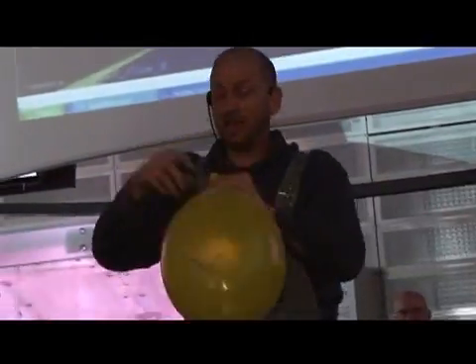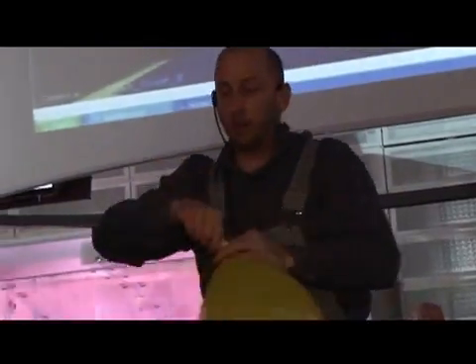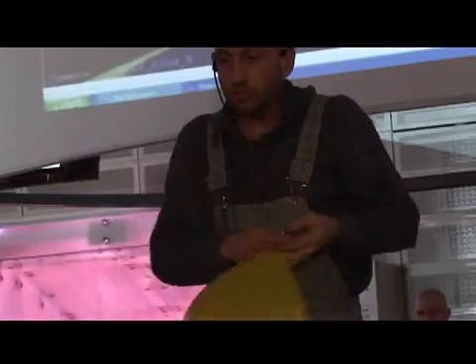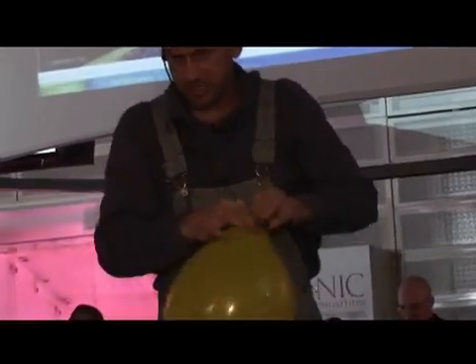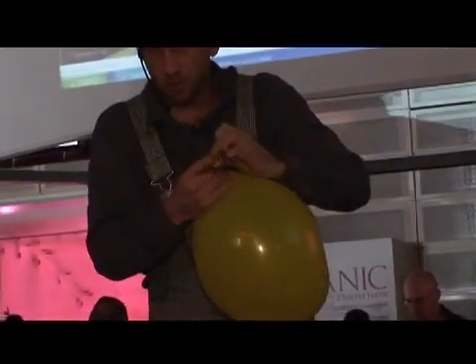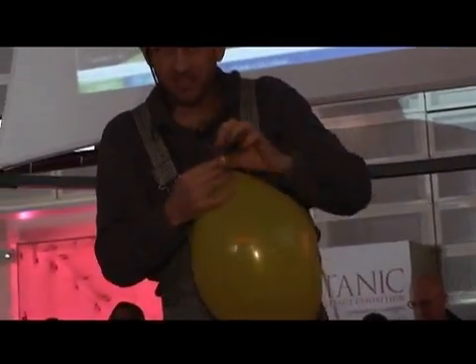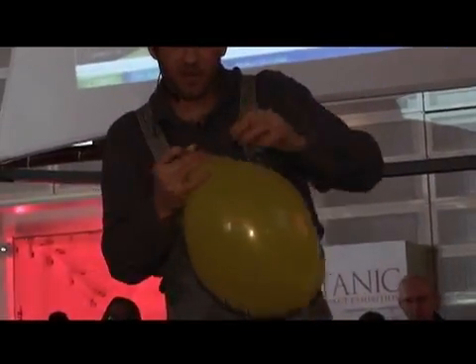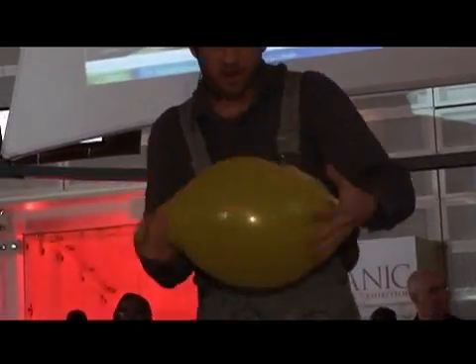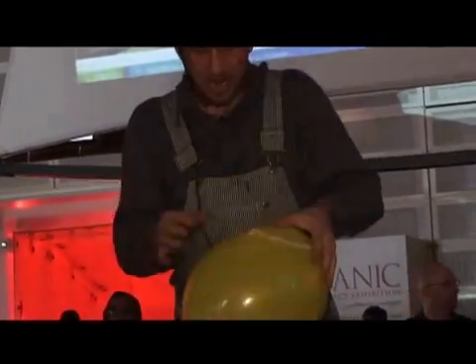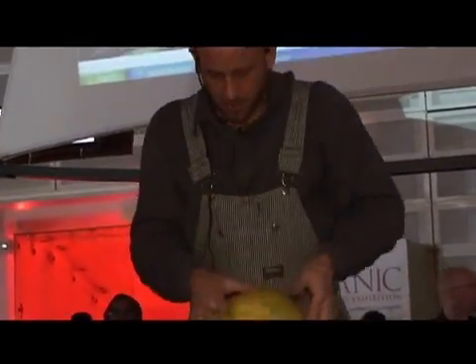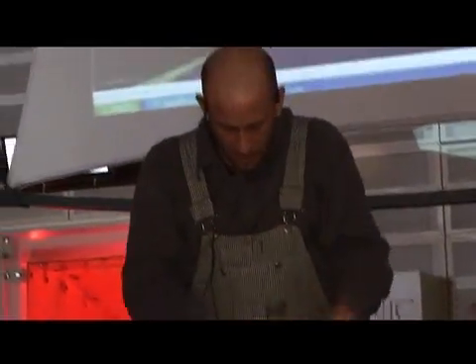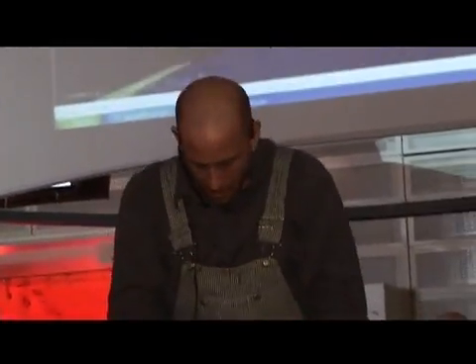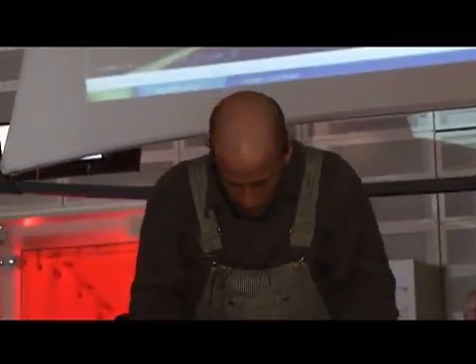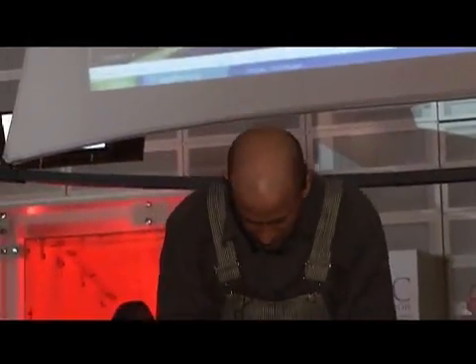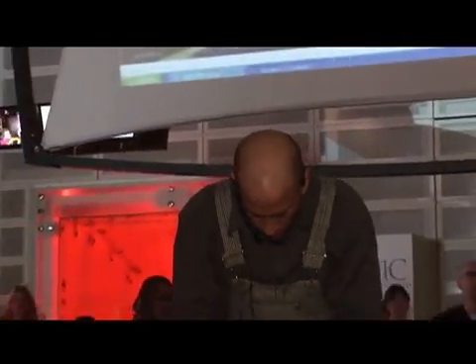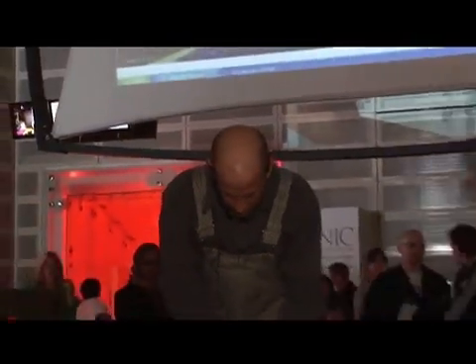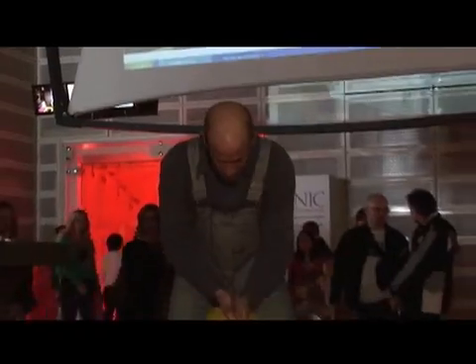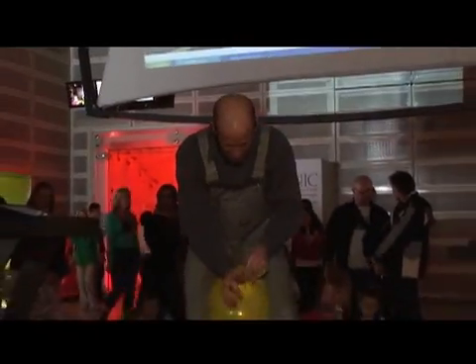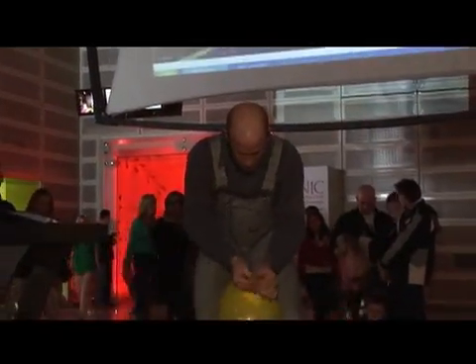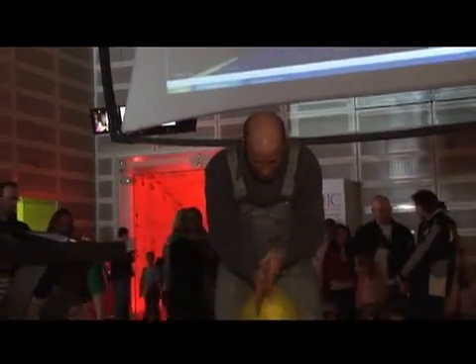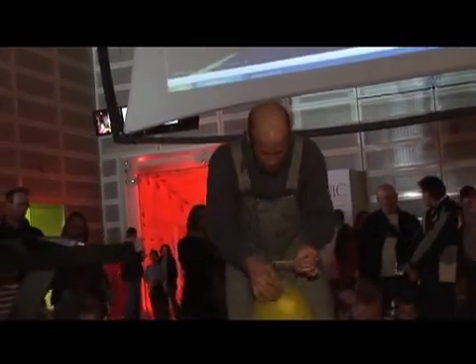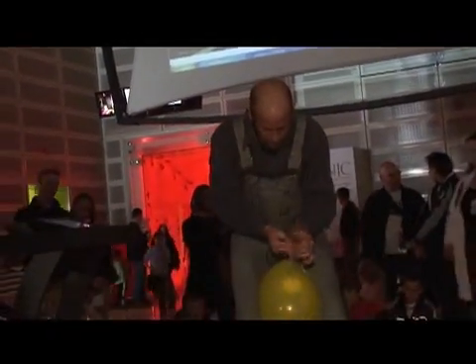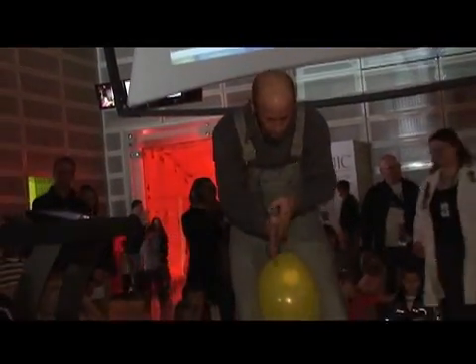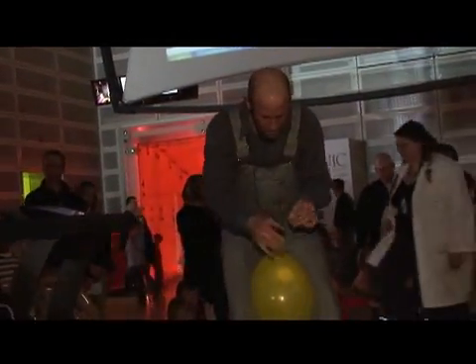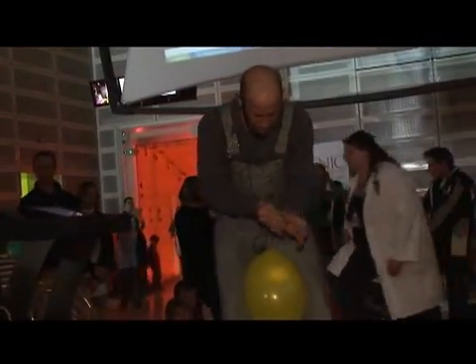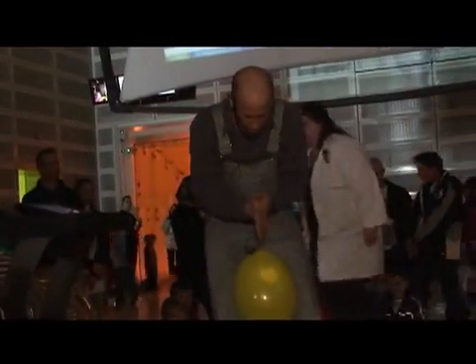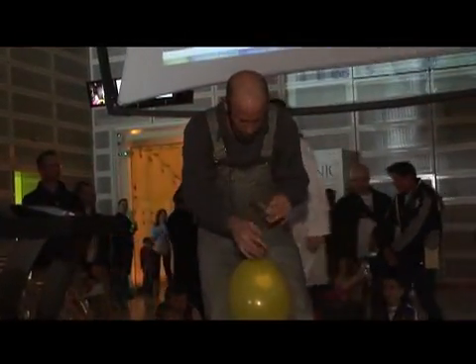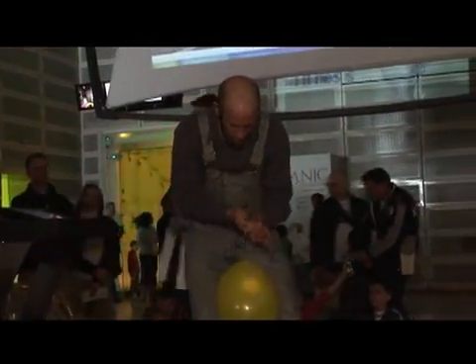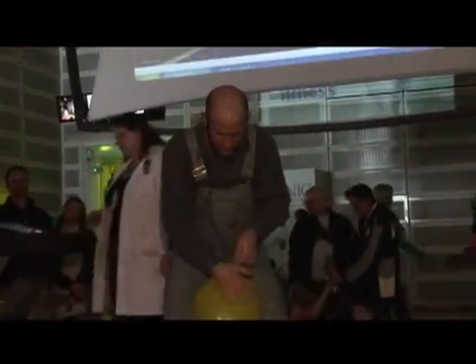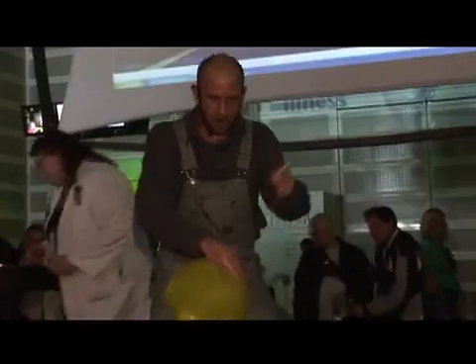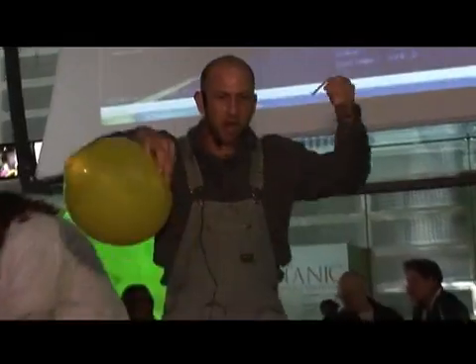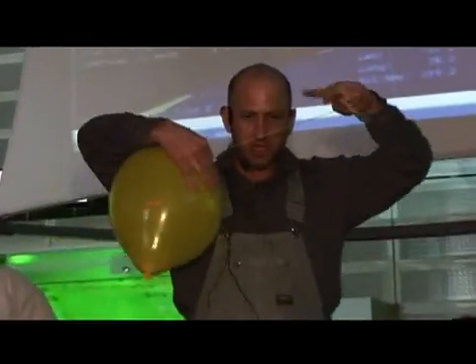If I blow it too much, it explodes, and that's not very good. But here we go — I'm going to try to put this all together to make some music with a balloon guitar. I call it the air guitar.